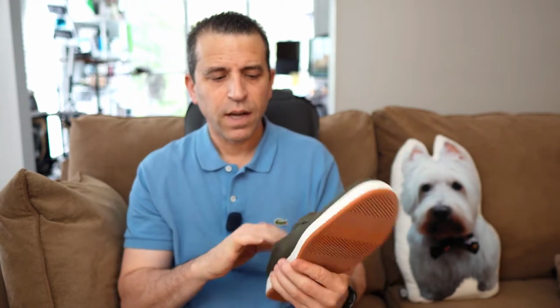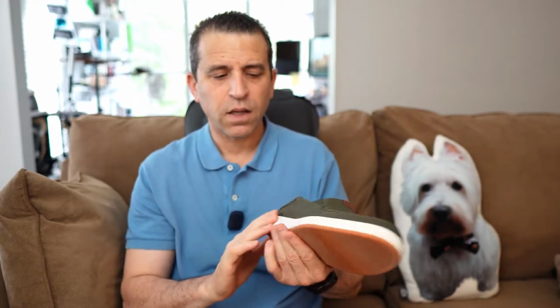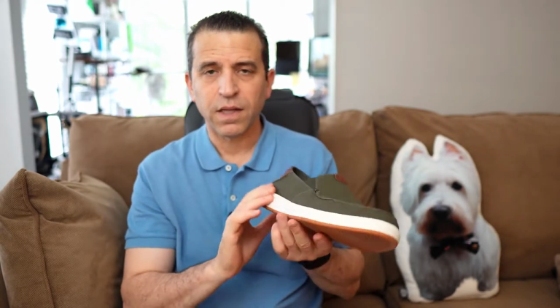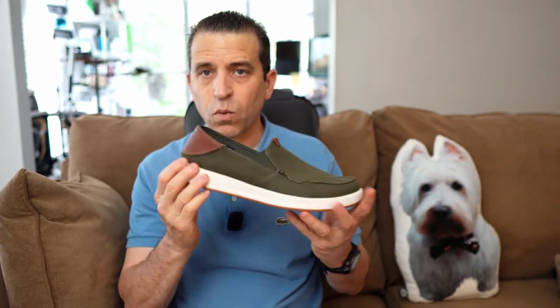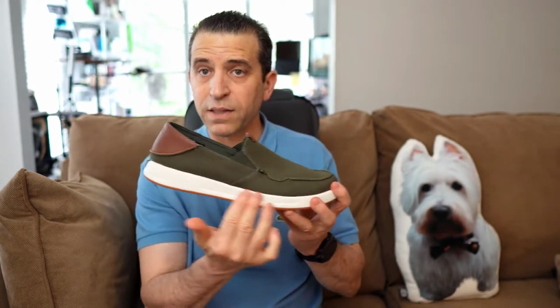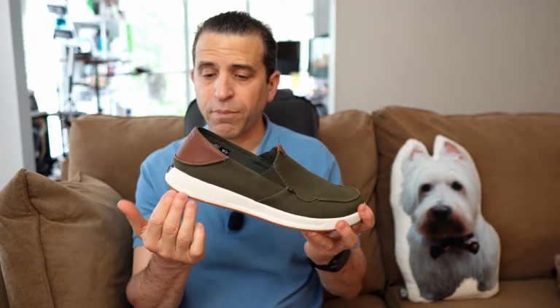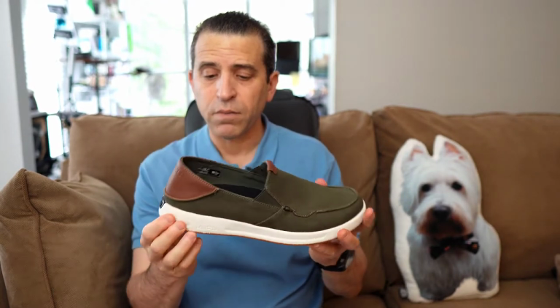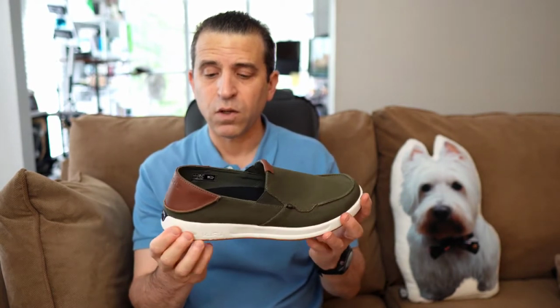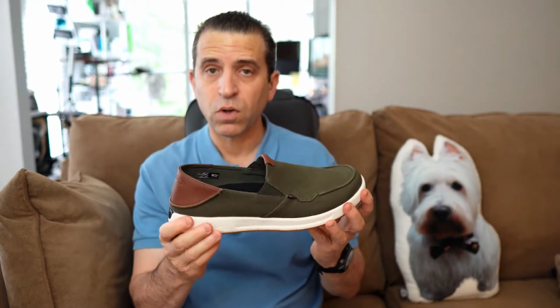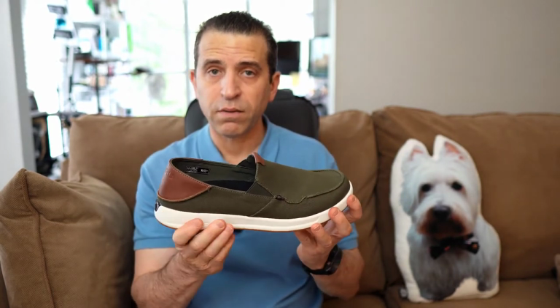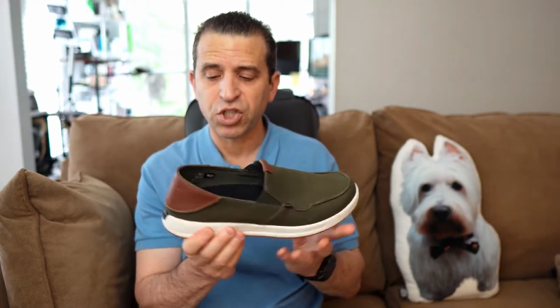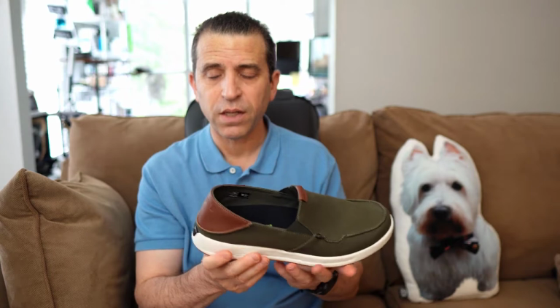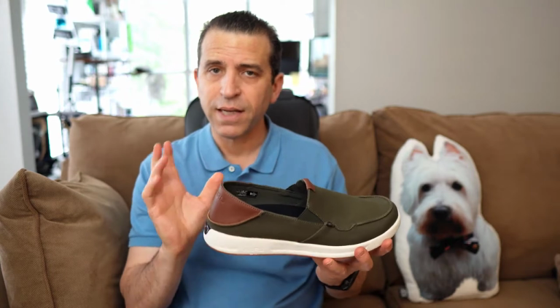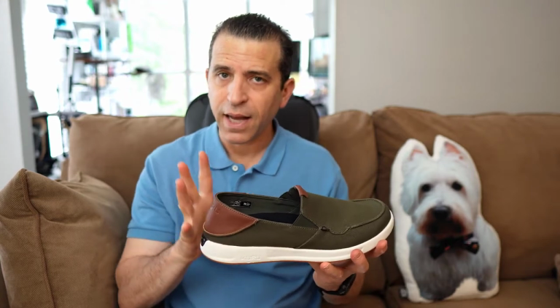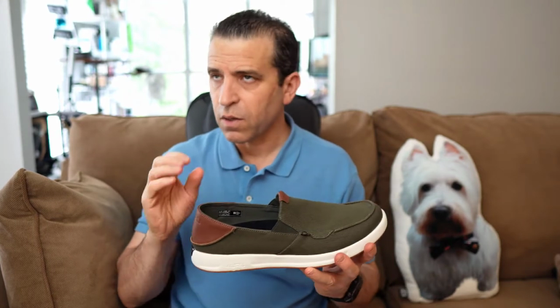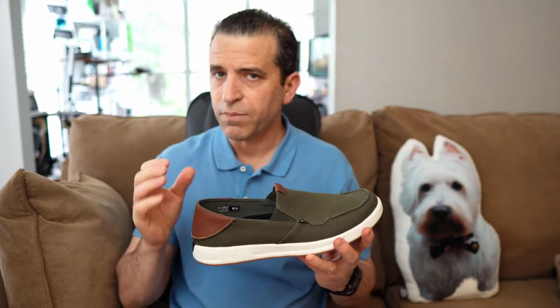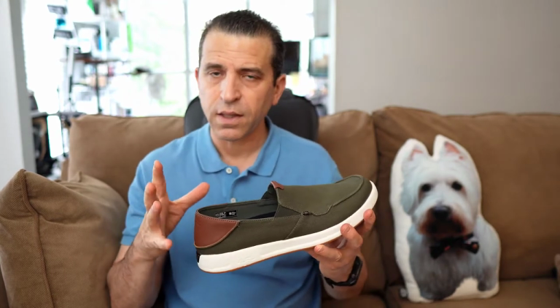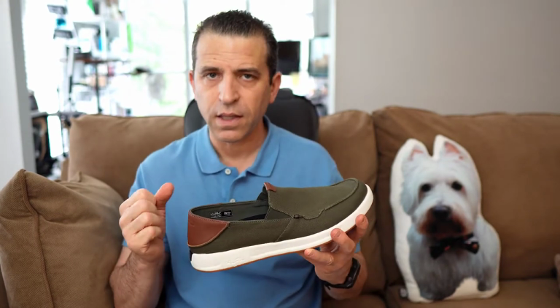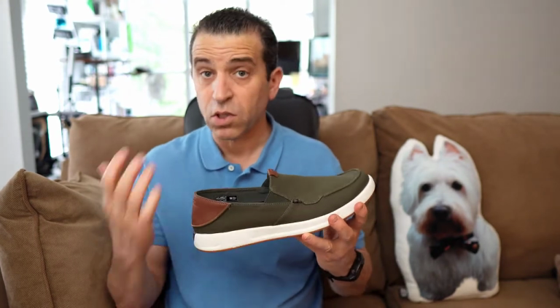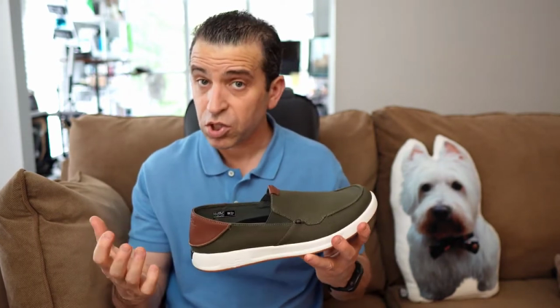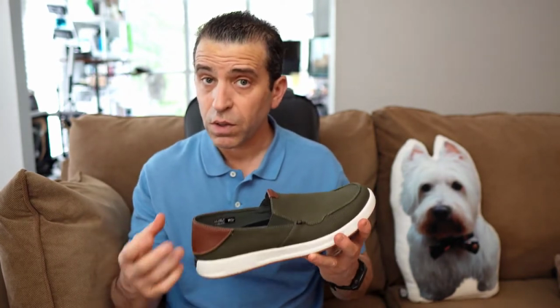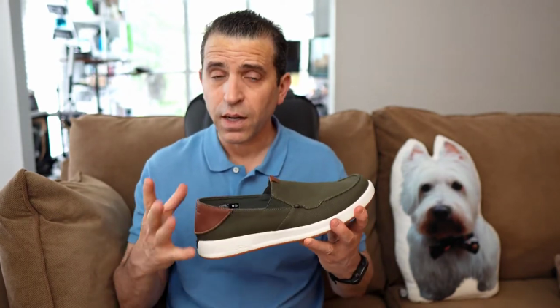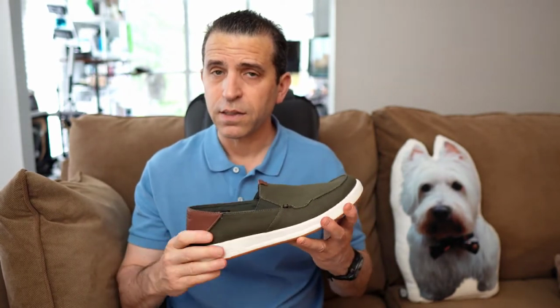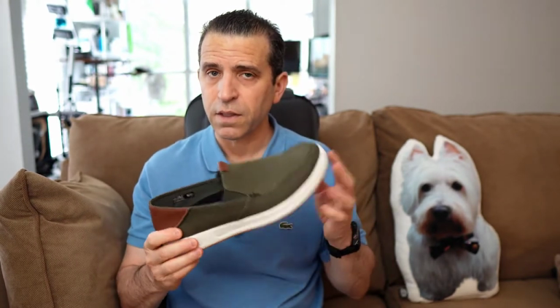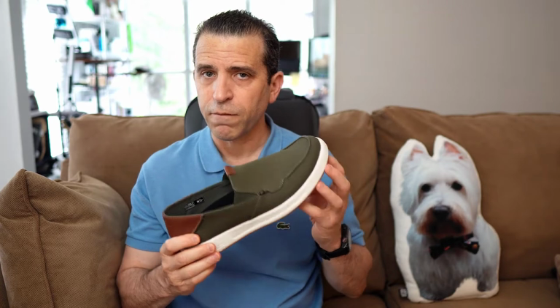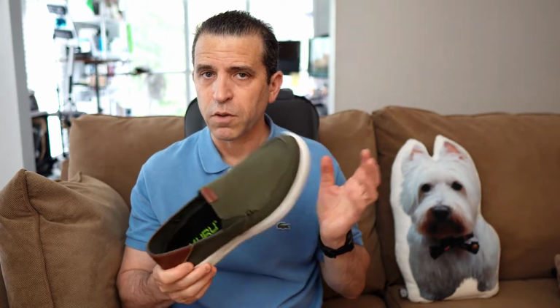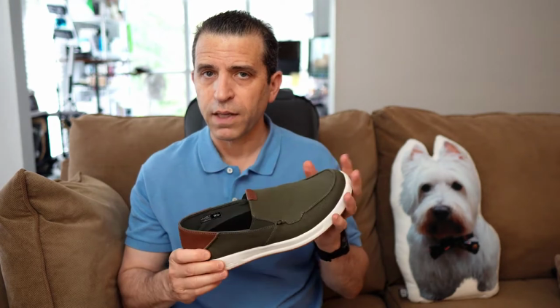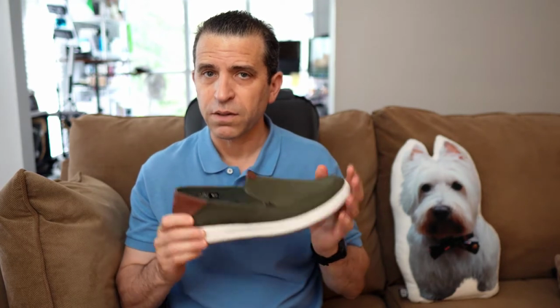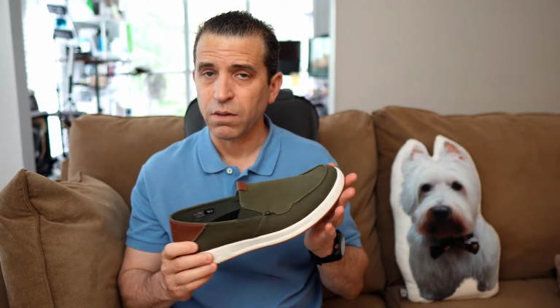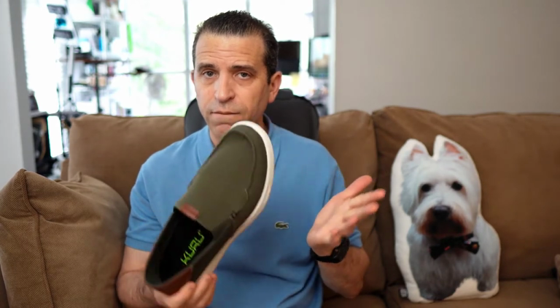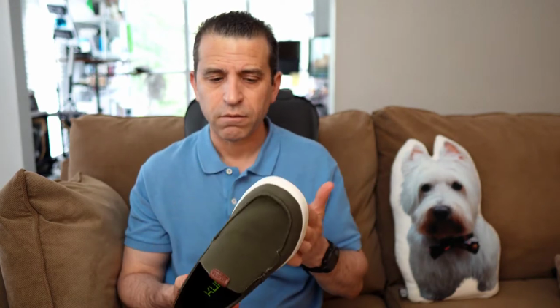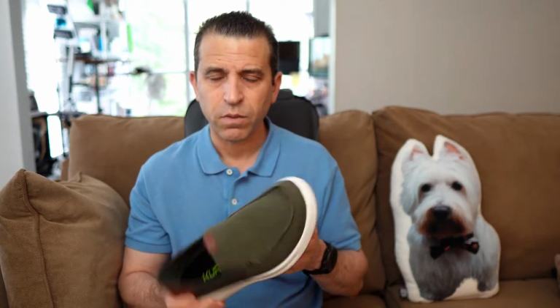I love the white on the bottom — the Kuru cloud cushioning. It is not going to be the most cushioned shoe; it's definitely a little firmer, but it feels so light and very comfortable to wear.